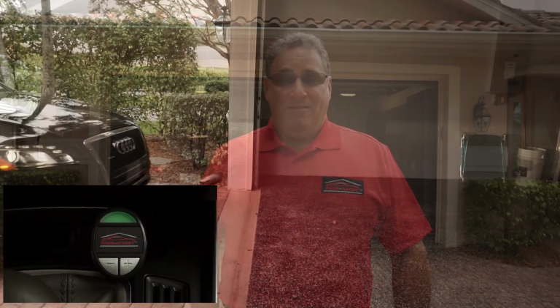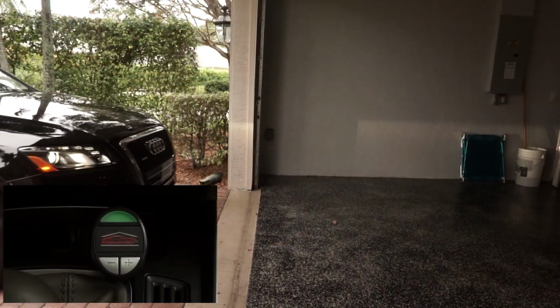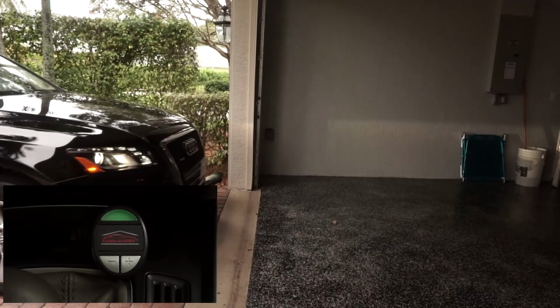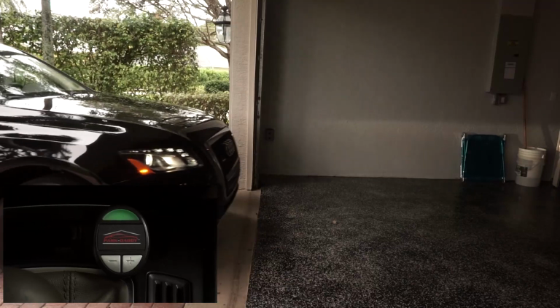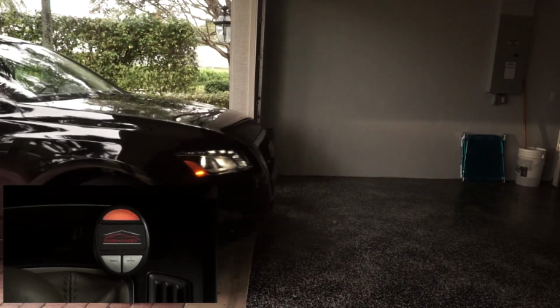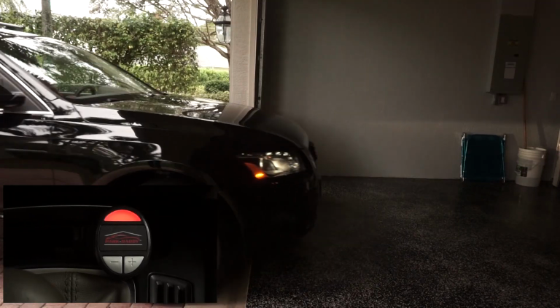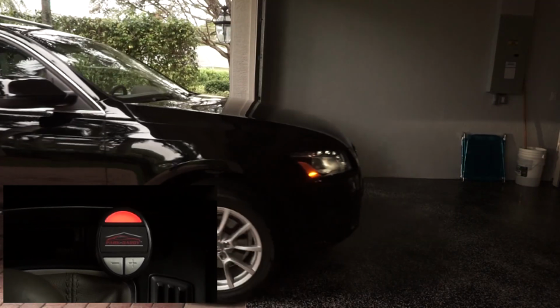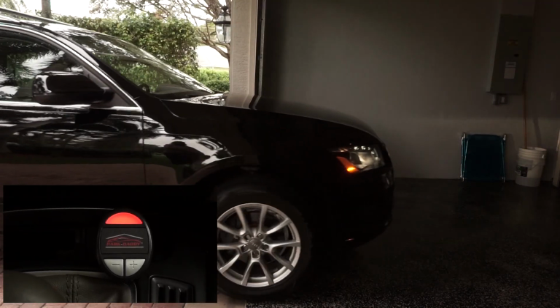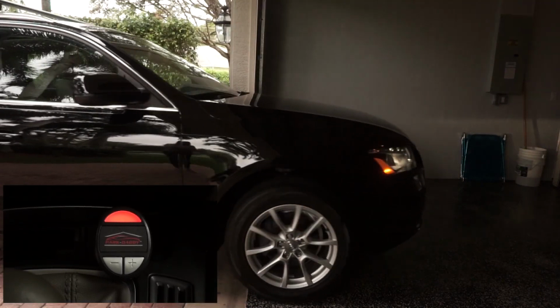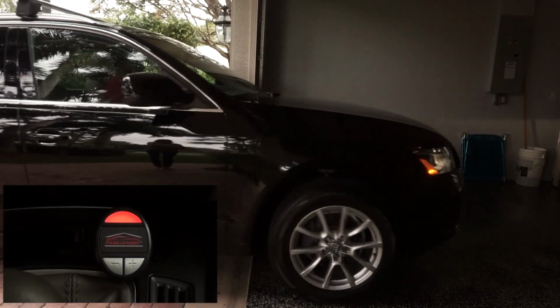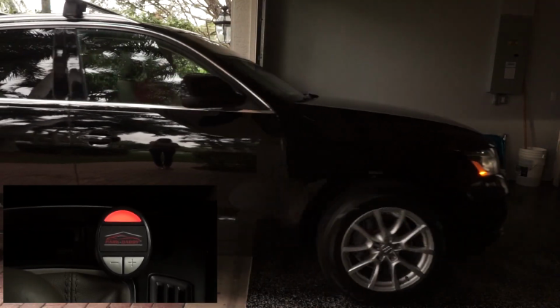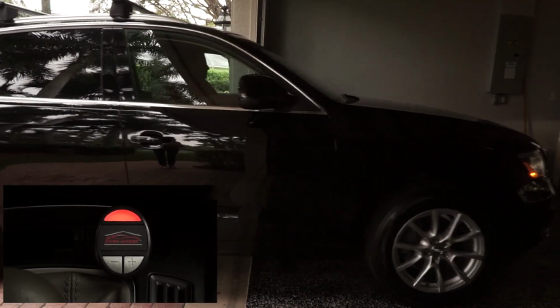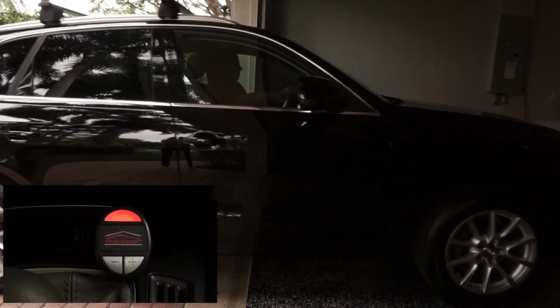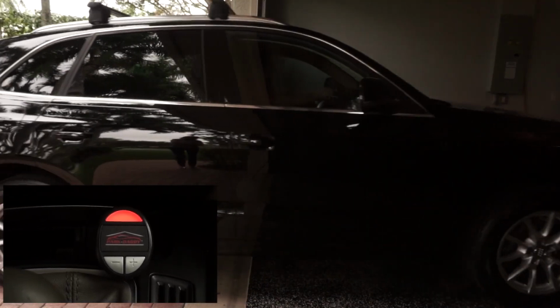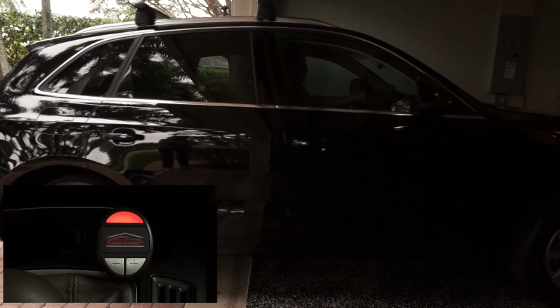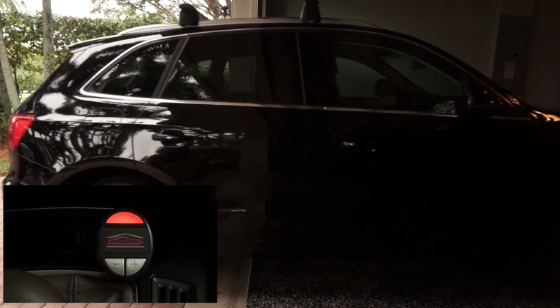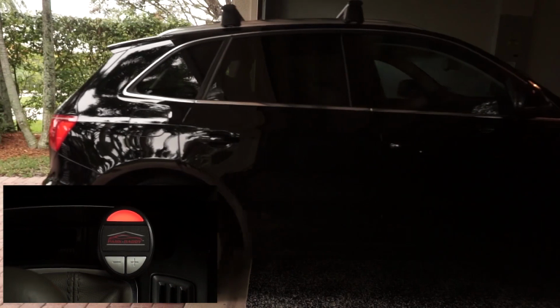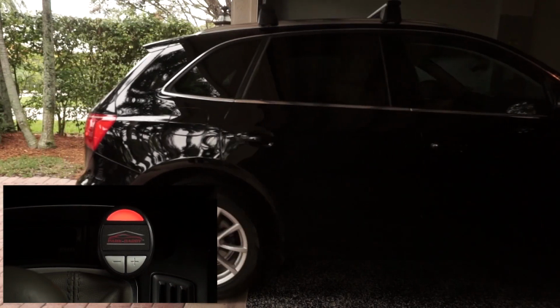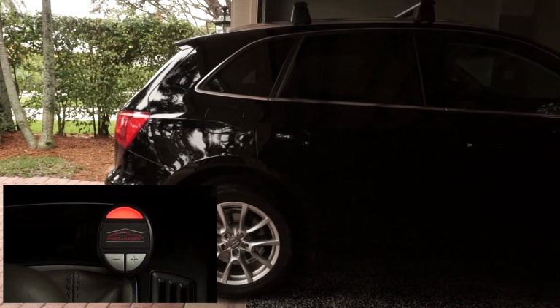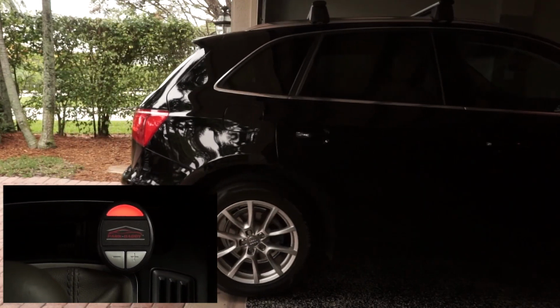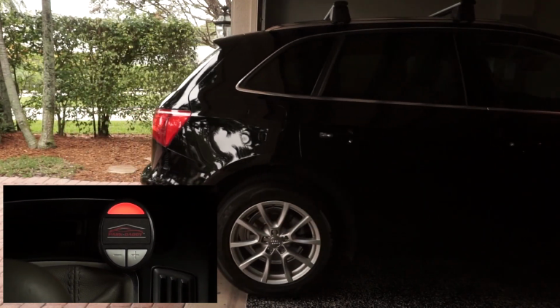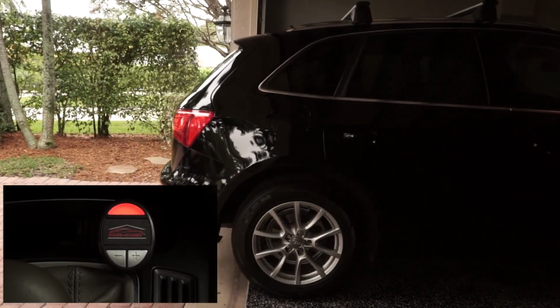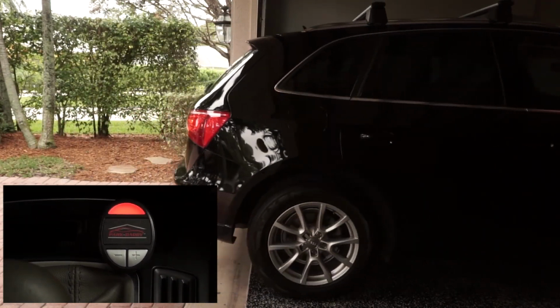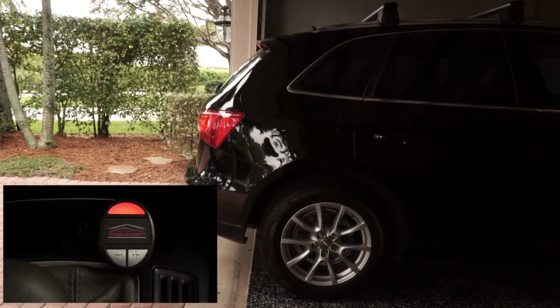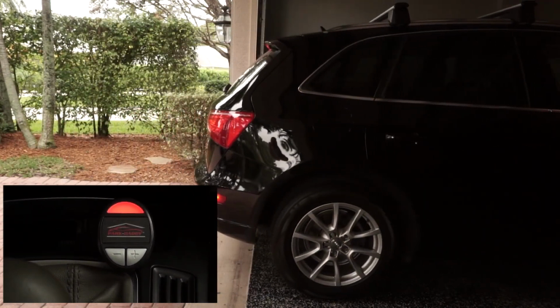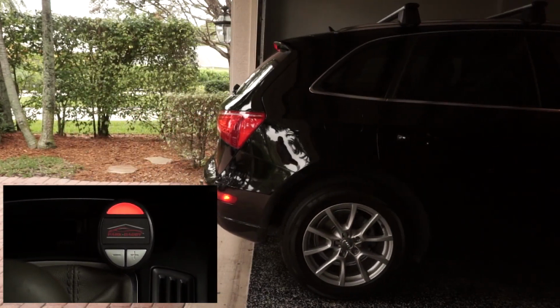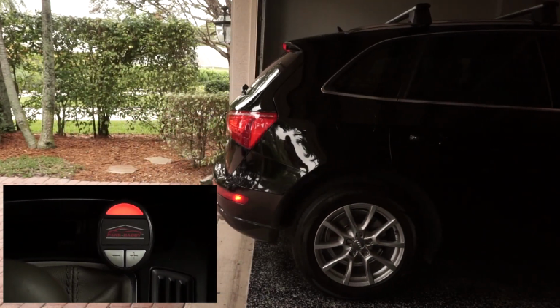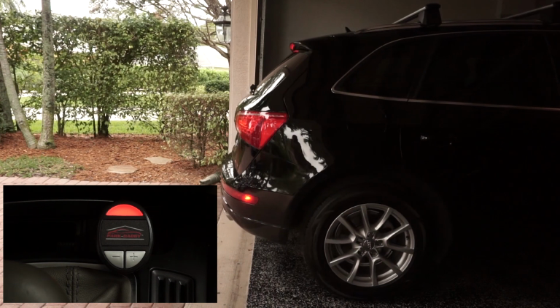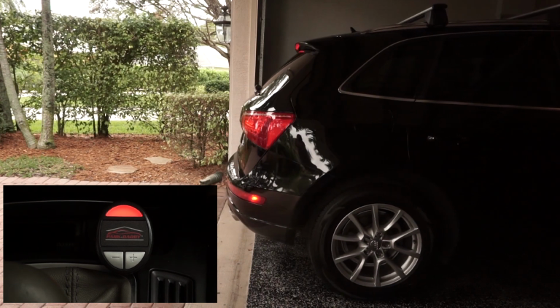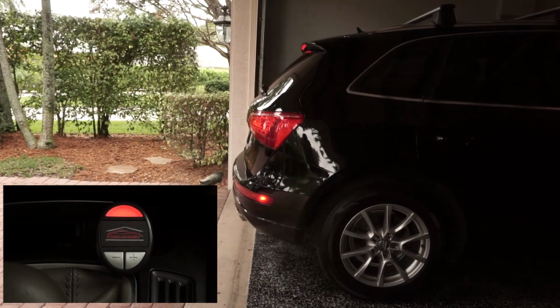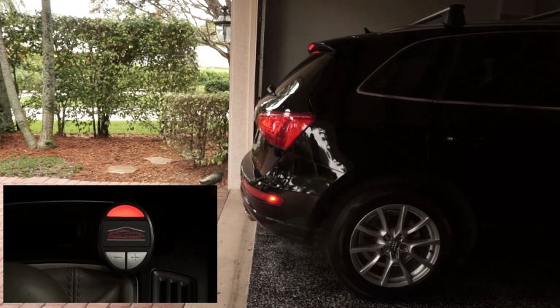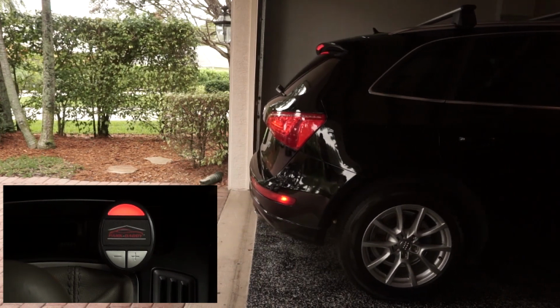Let's check out how easy it is to use the ParkDaddy. All you have to do is drive into your garage. Once you break the infrared beams, the indicator on your RF radio receiver will turn red and a tone will sound.